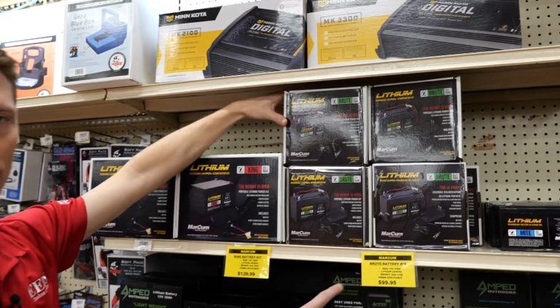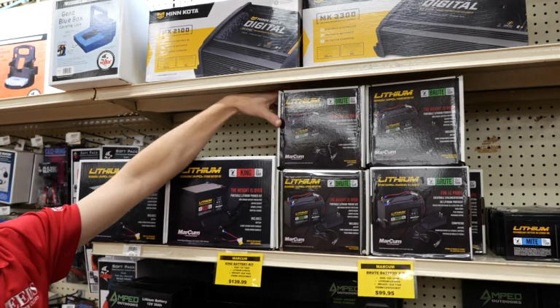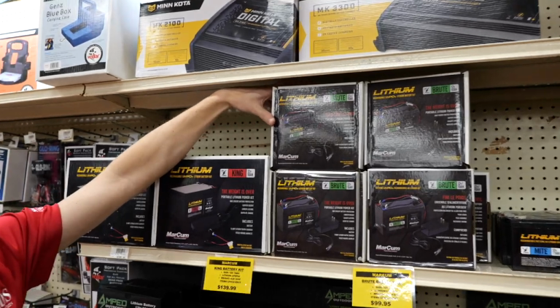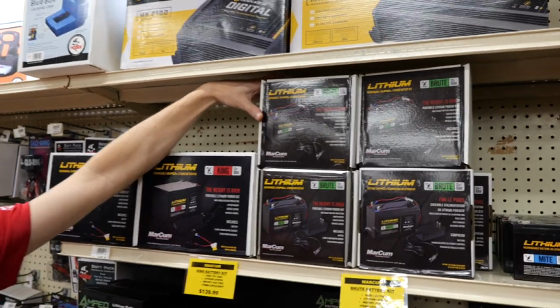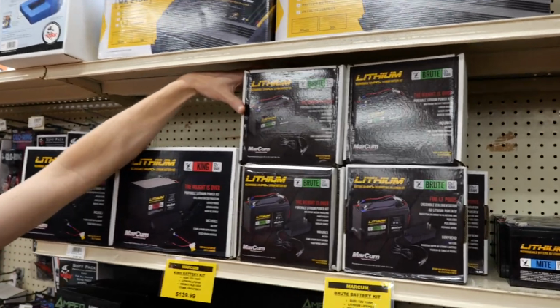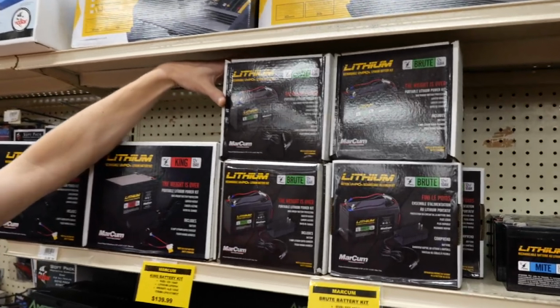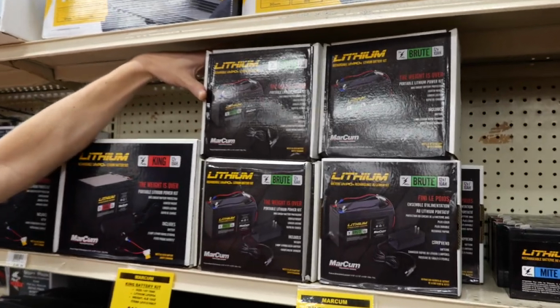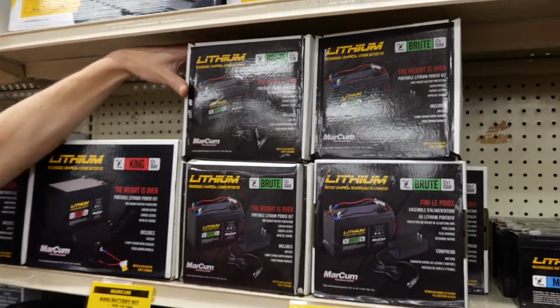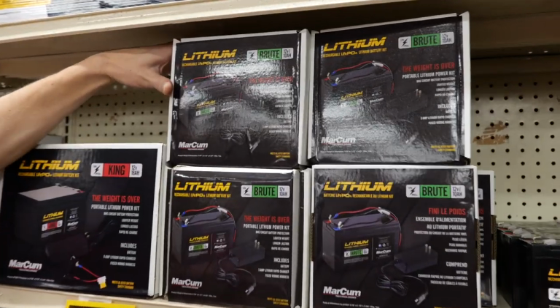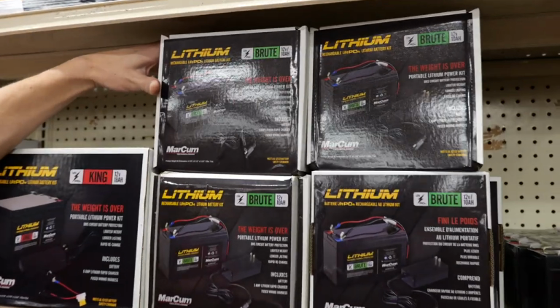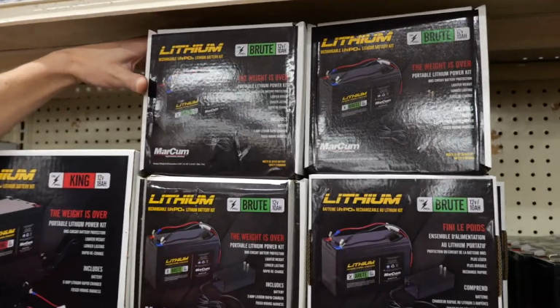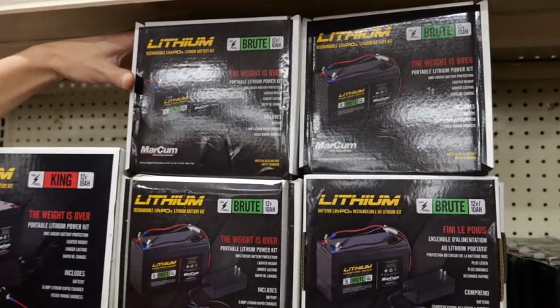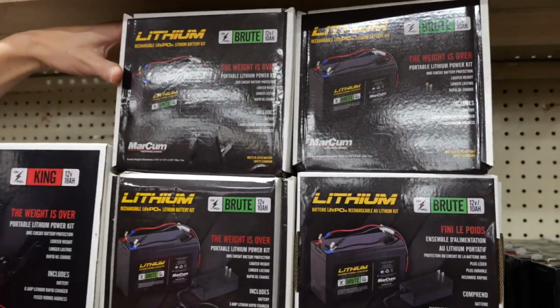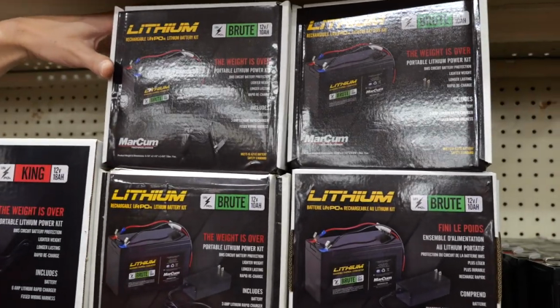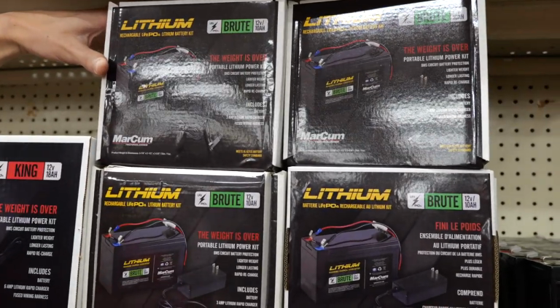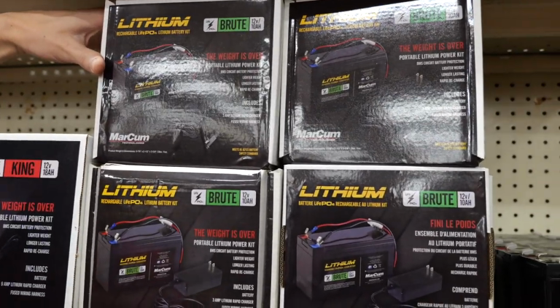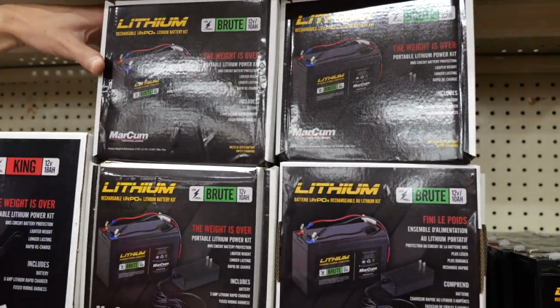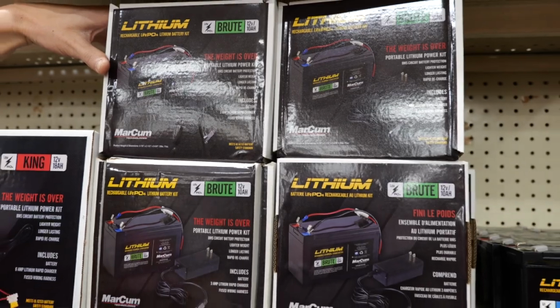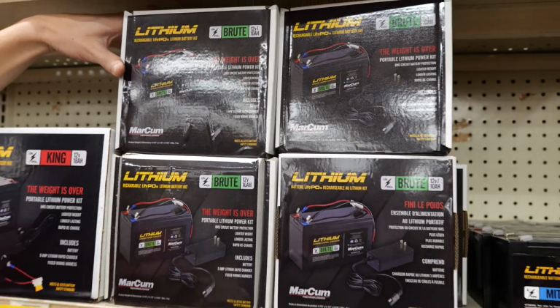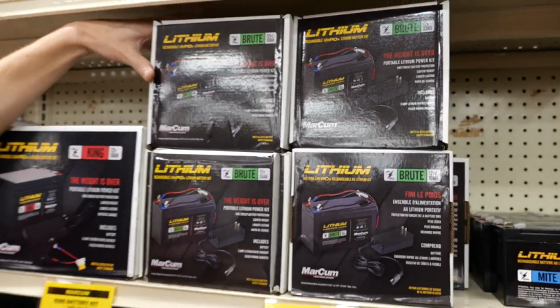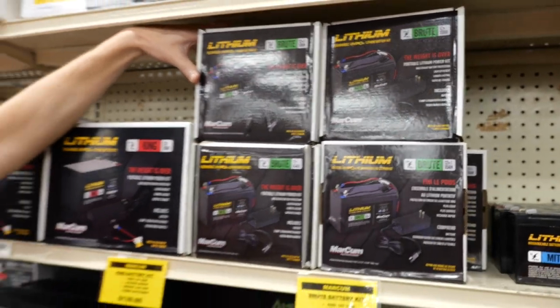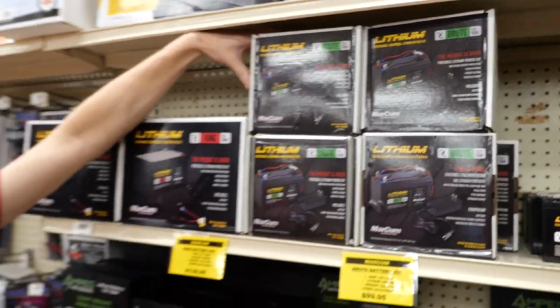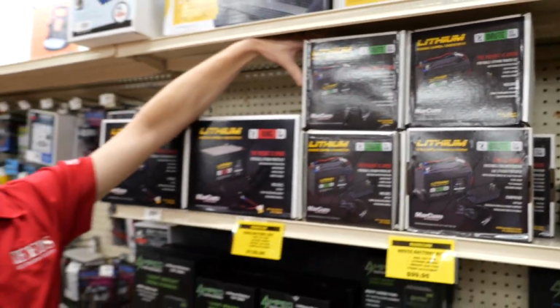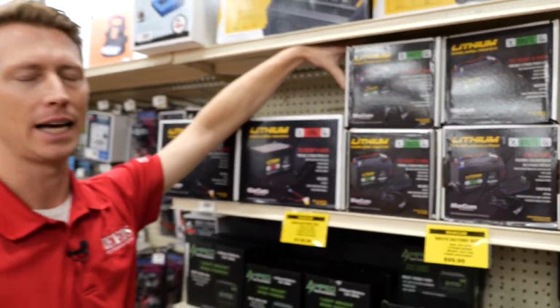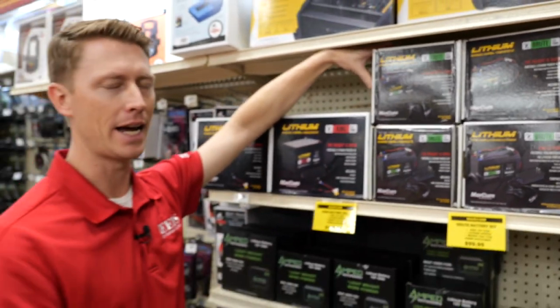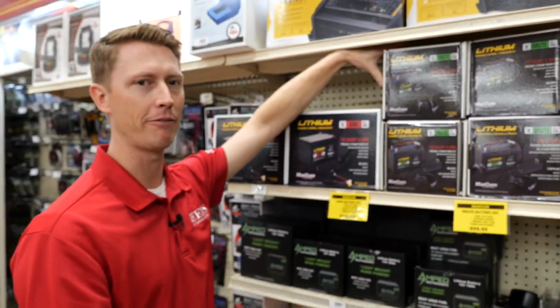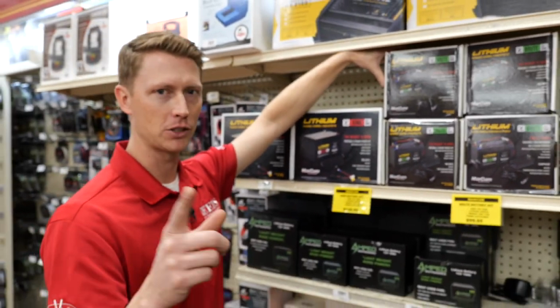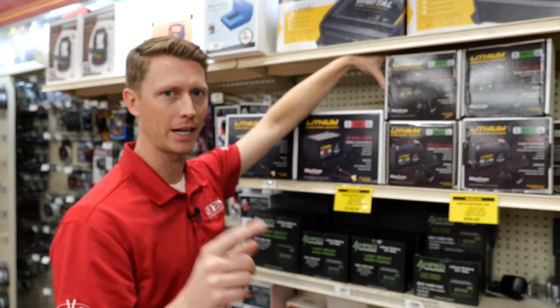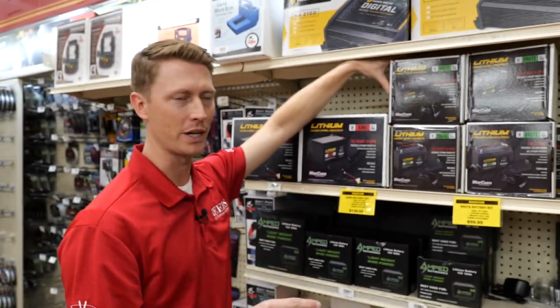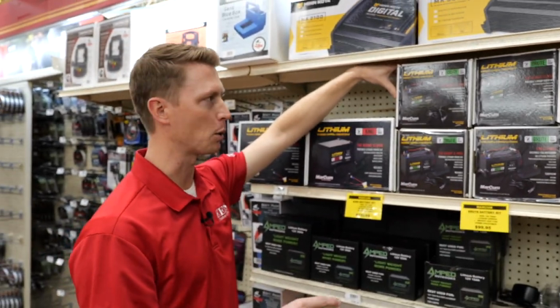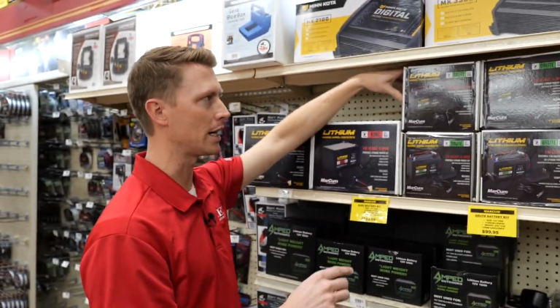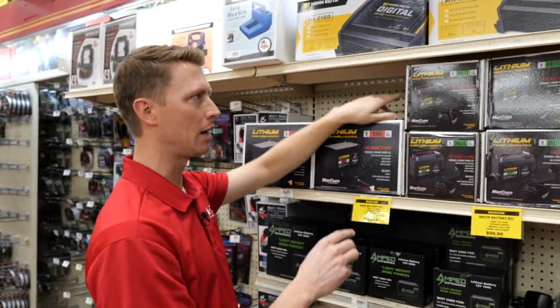Retail on that is $99.95. We are selling these right now until they're sold out at $79.95. Check it out at reedsports.com.